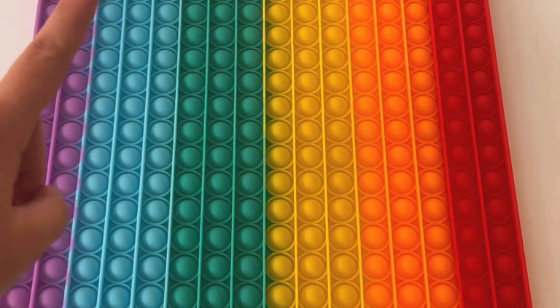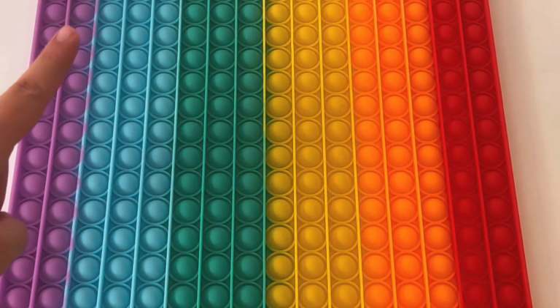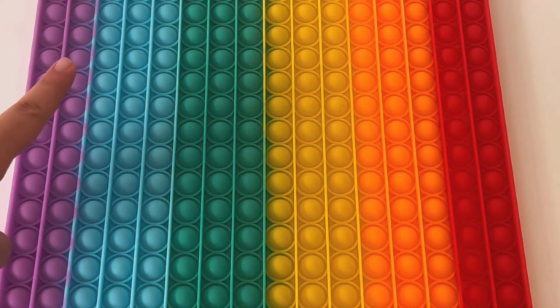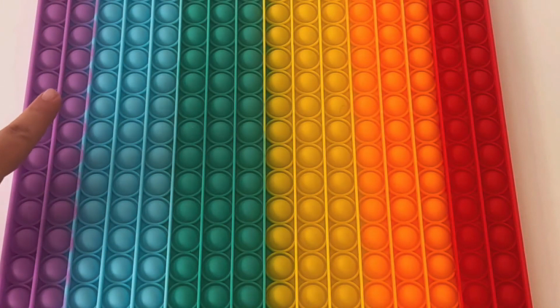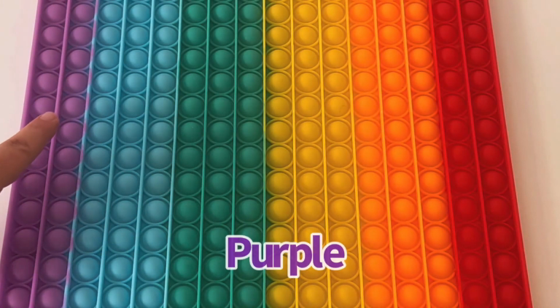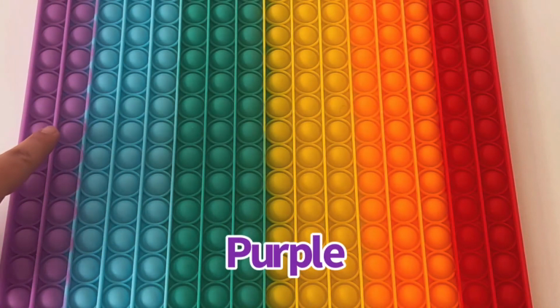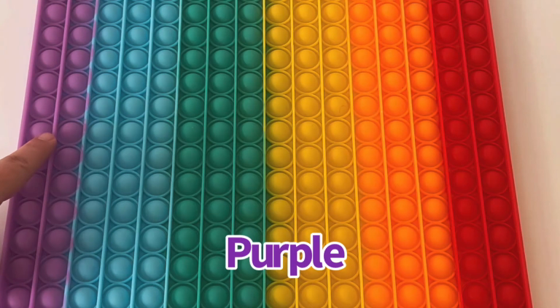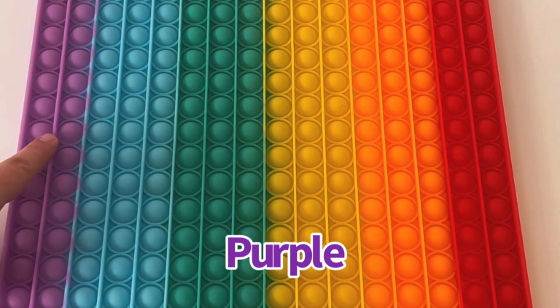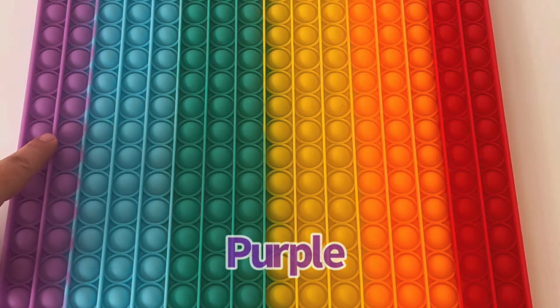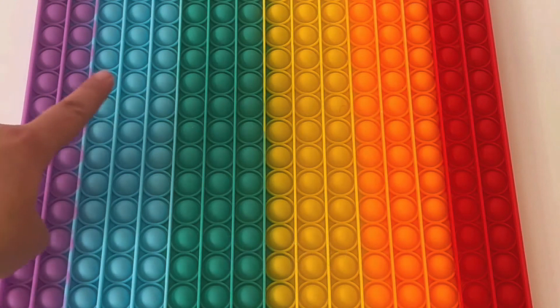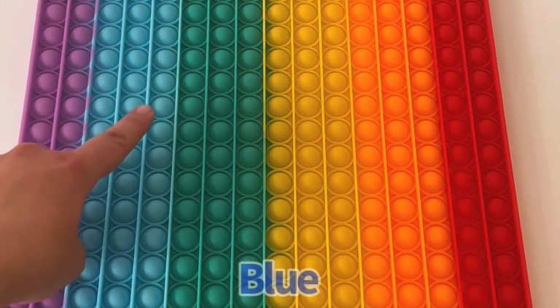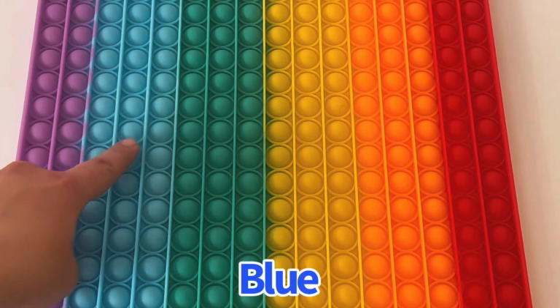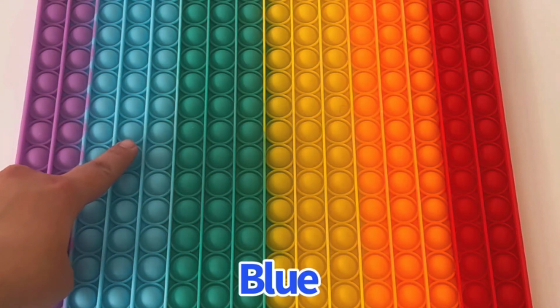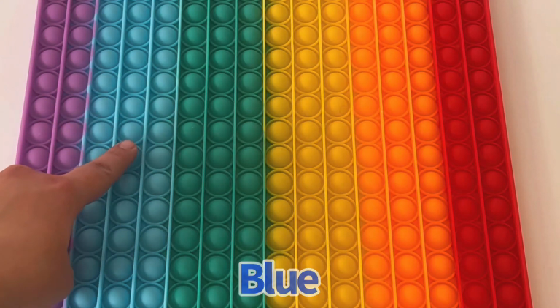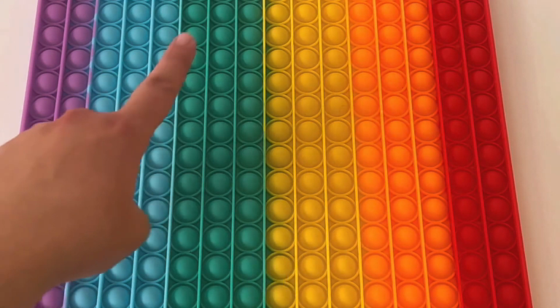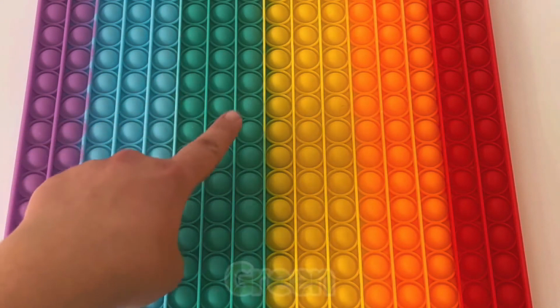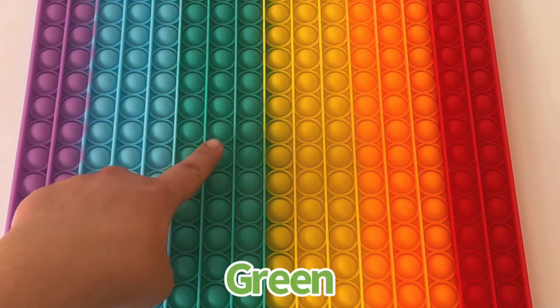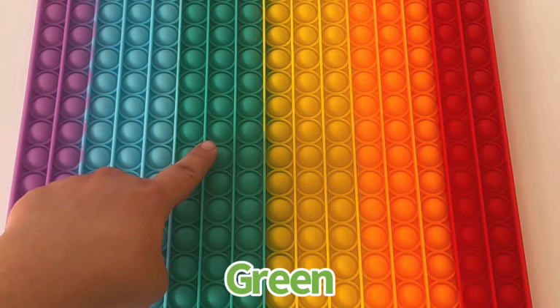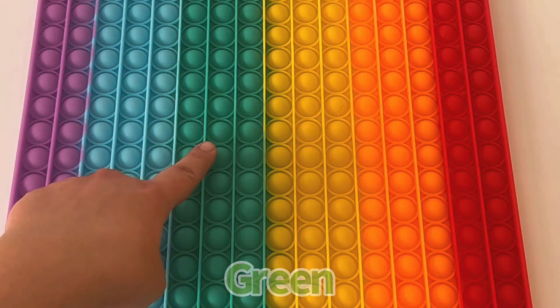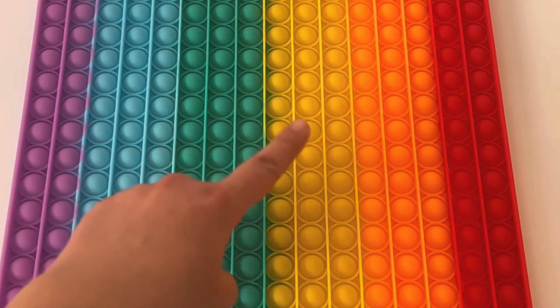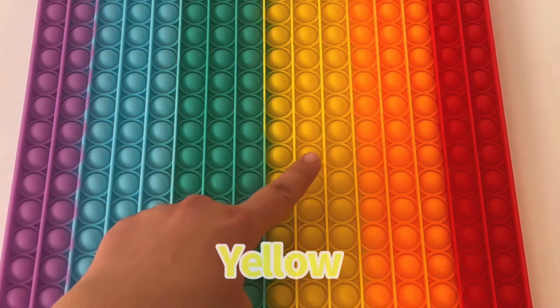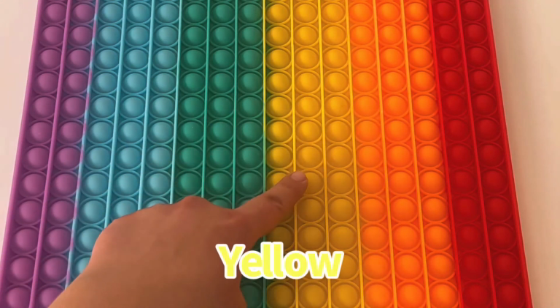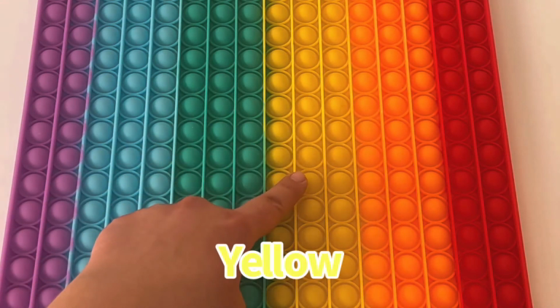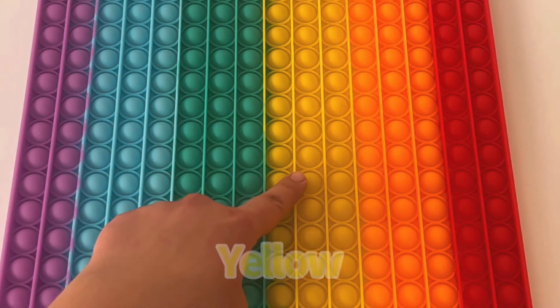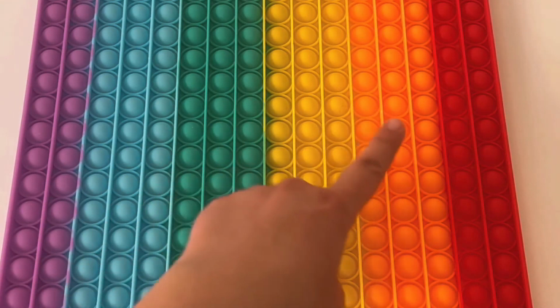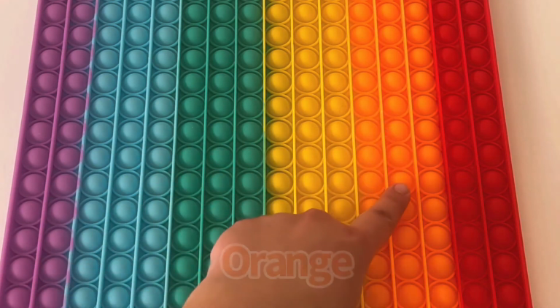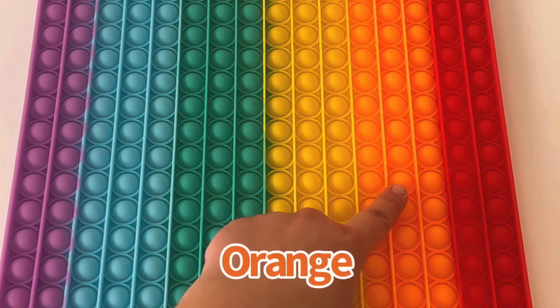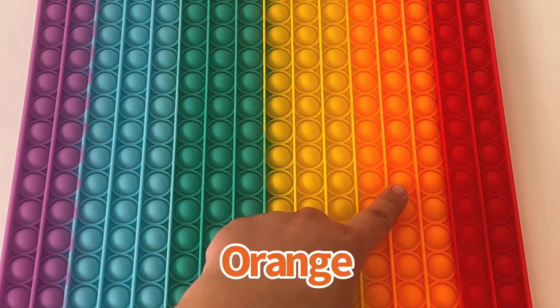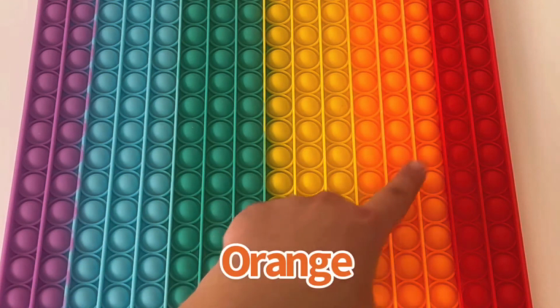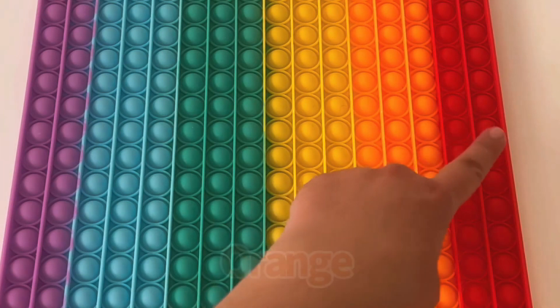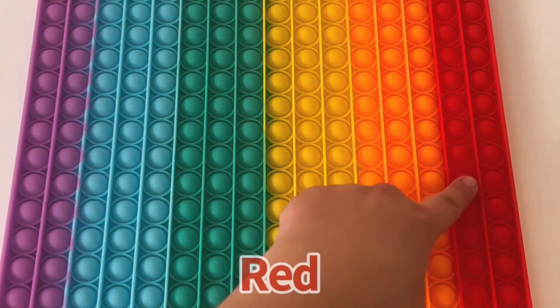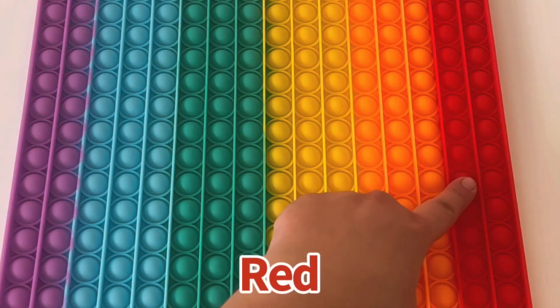Let's point to the colors. Purple, blue, green, yellow, orange, red.